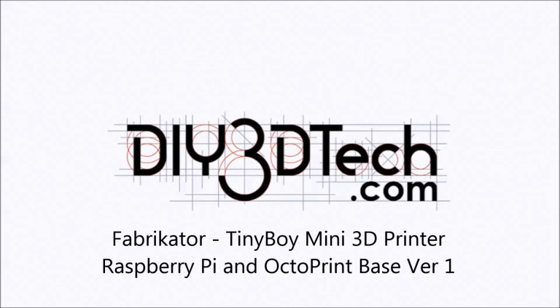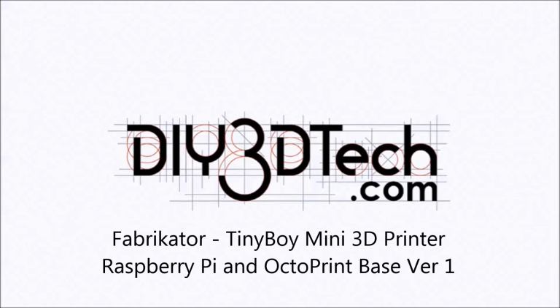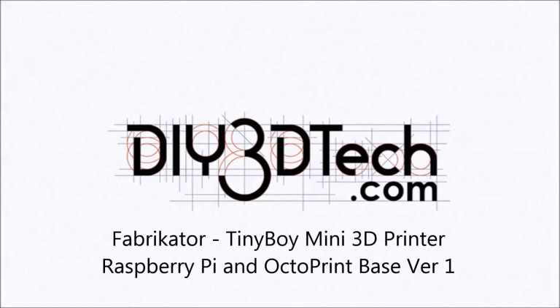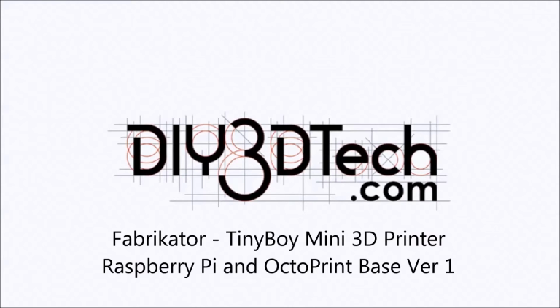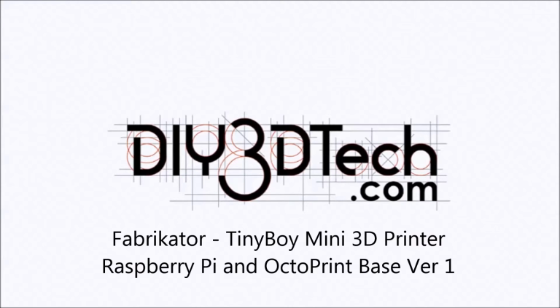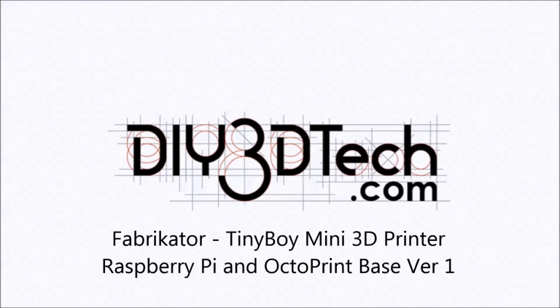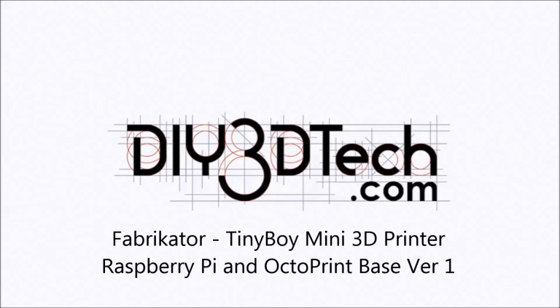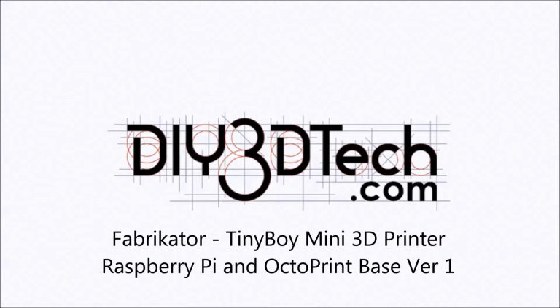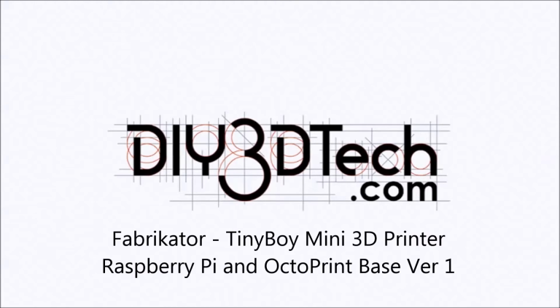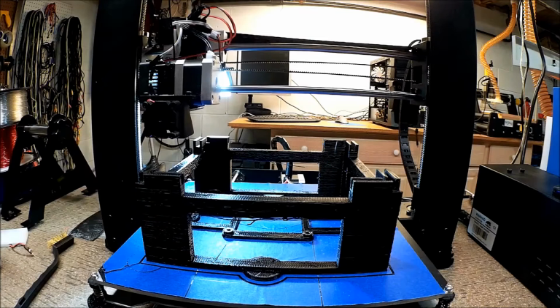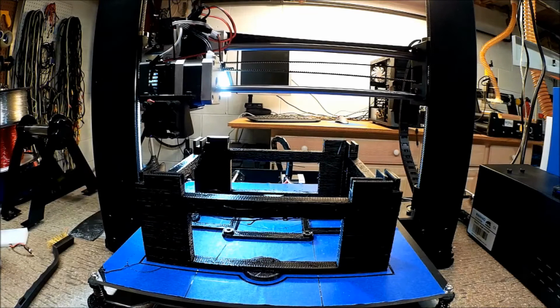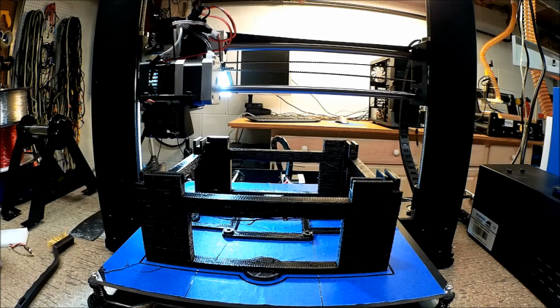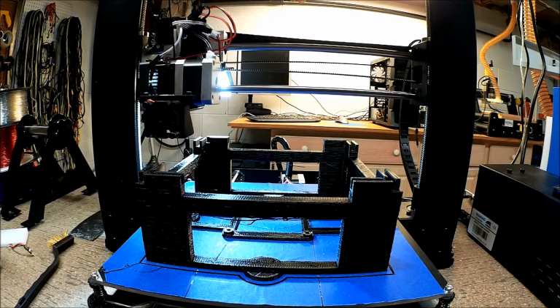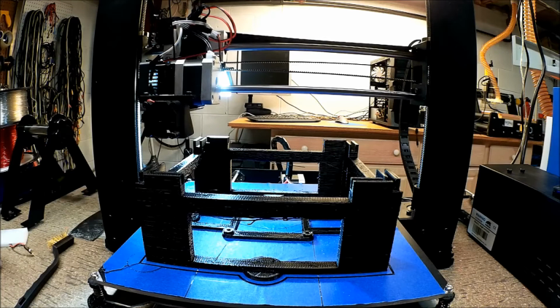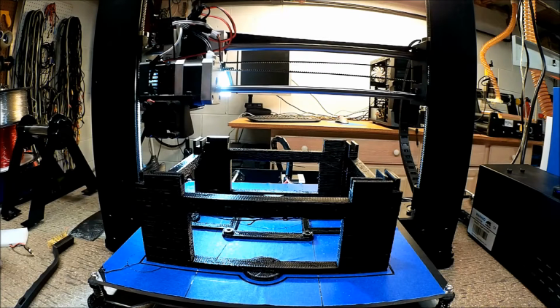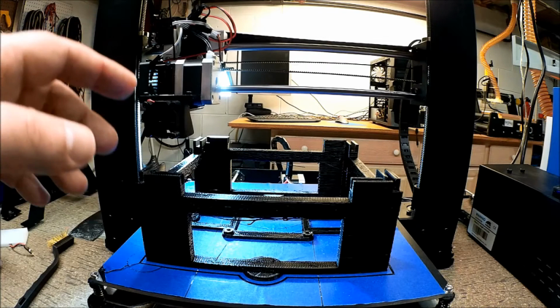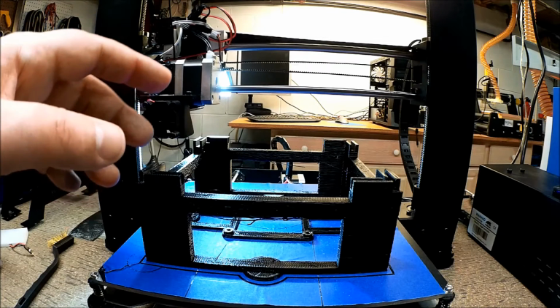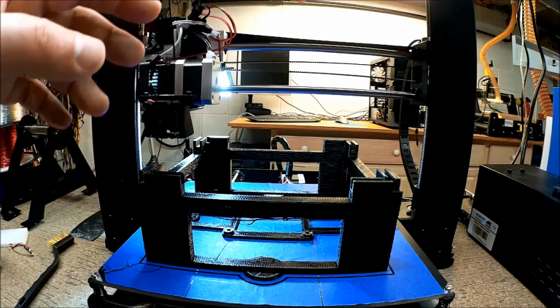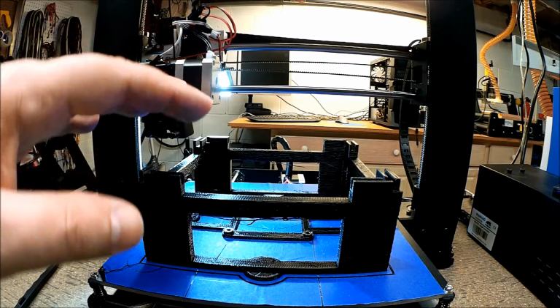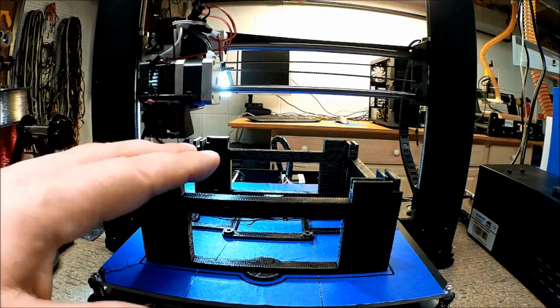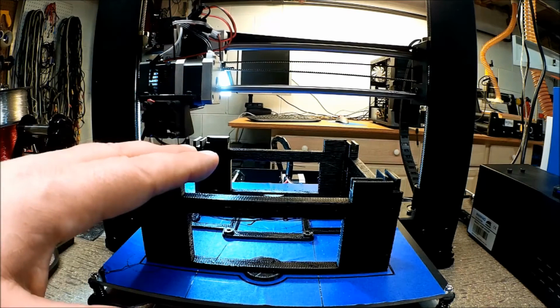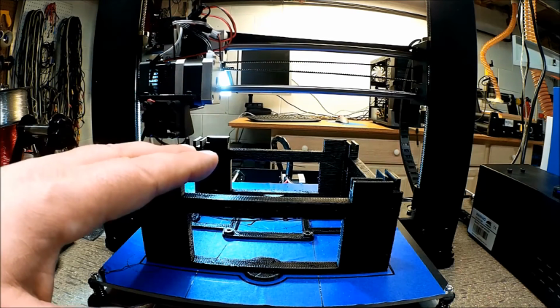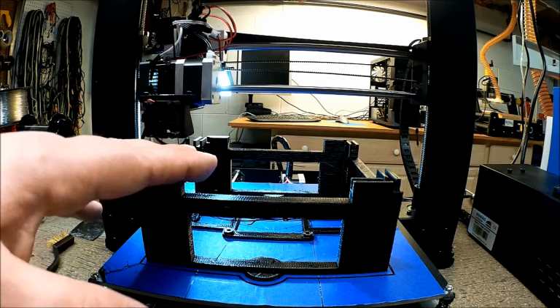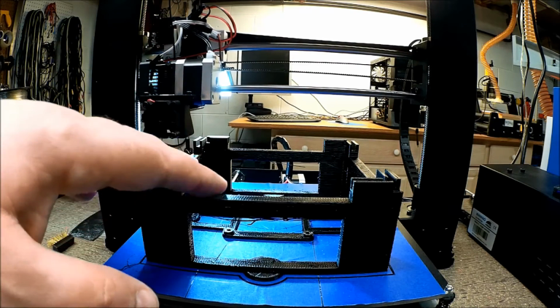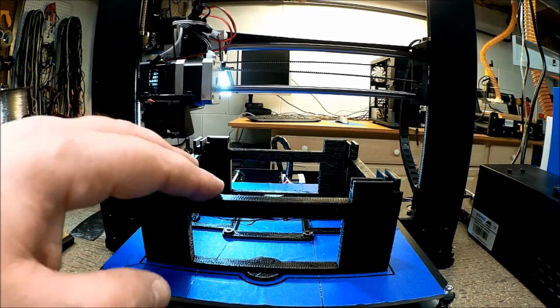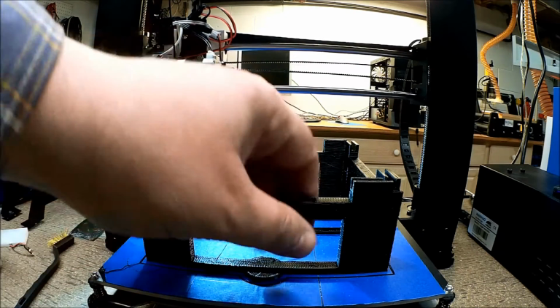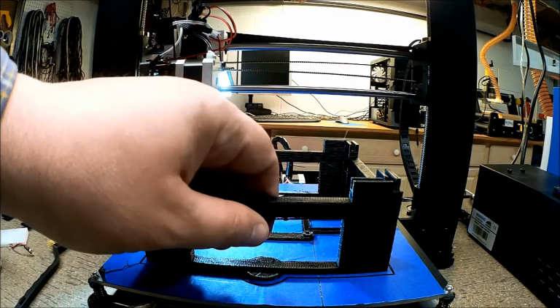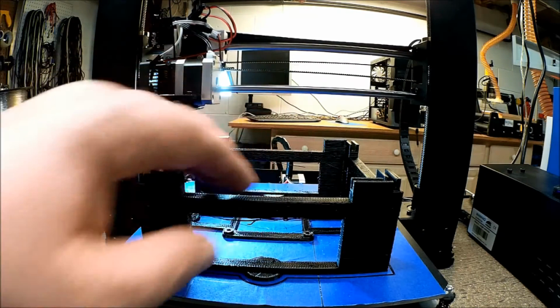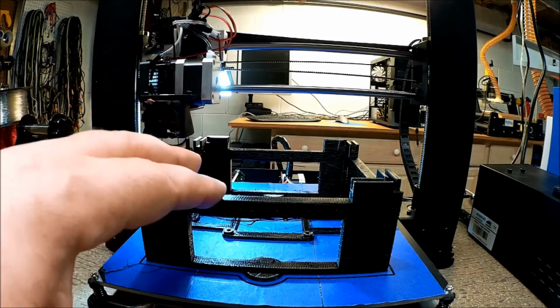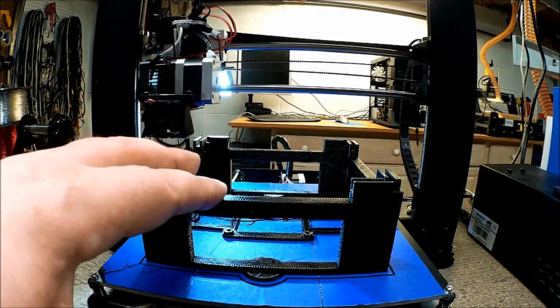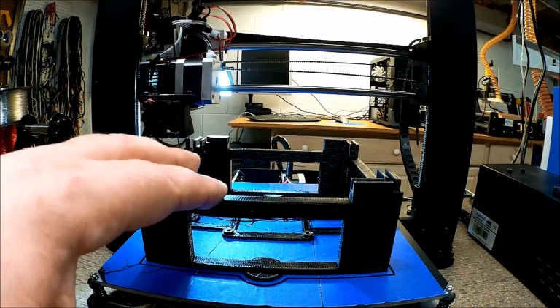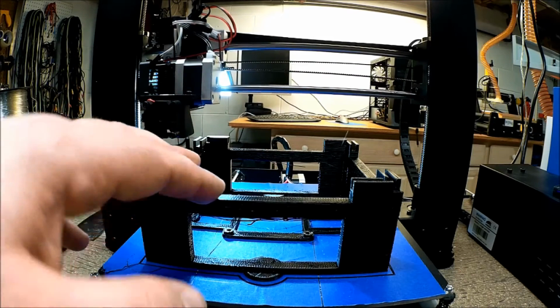Welcome to DIY3DTech.com. In this episode we're going to take a look at this. What is this you might ask? Well, this is an experiment.